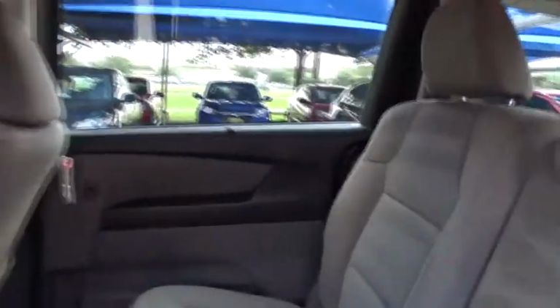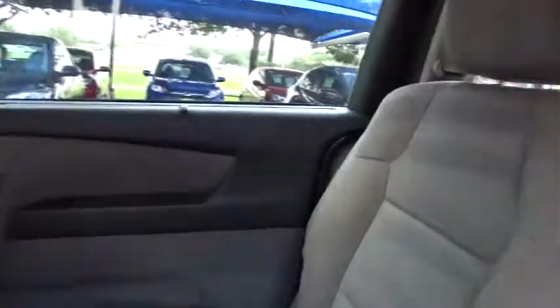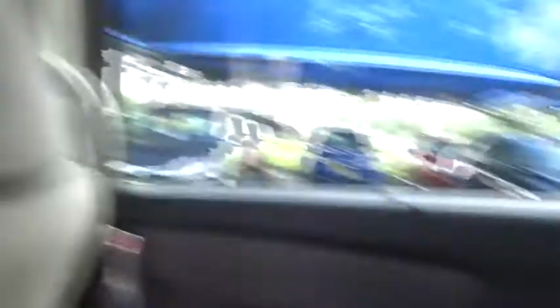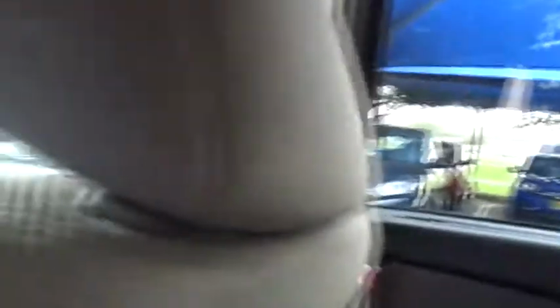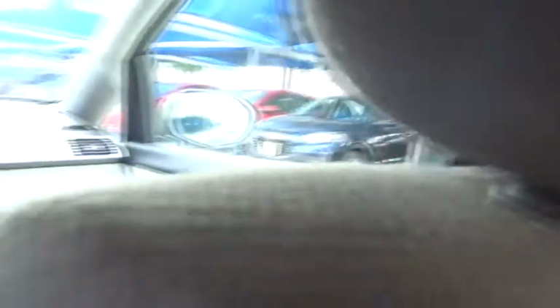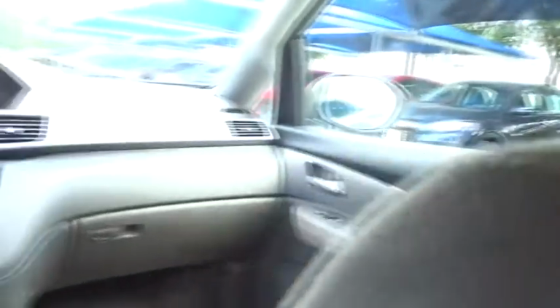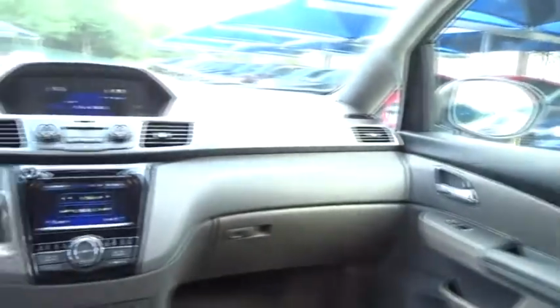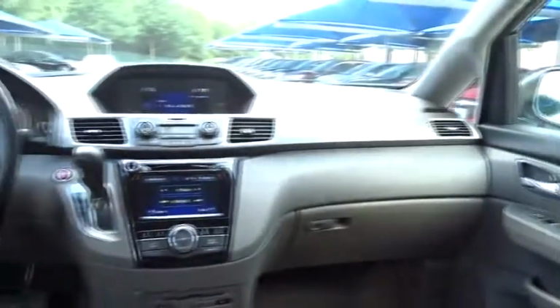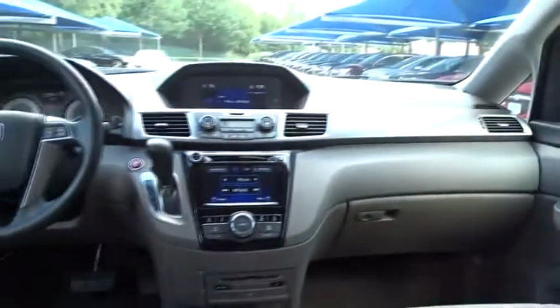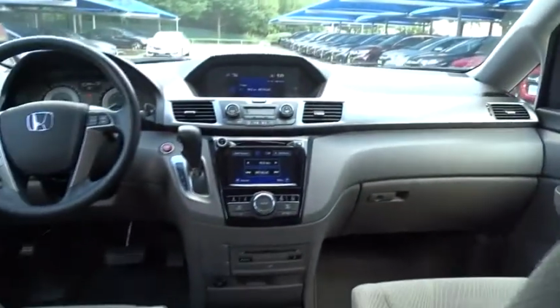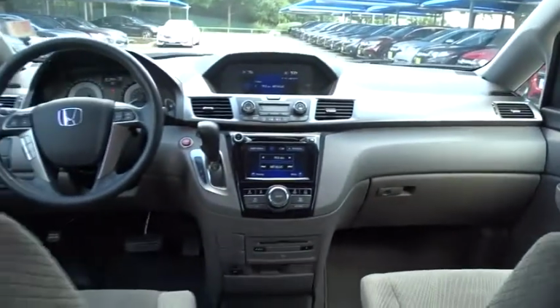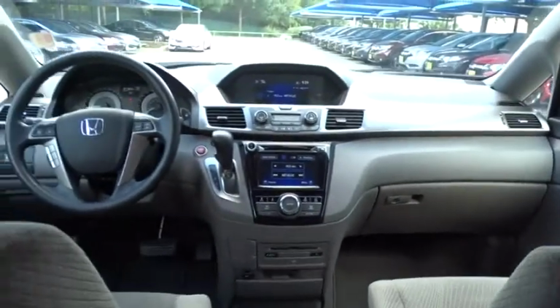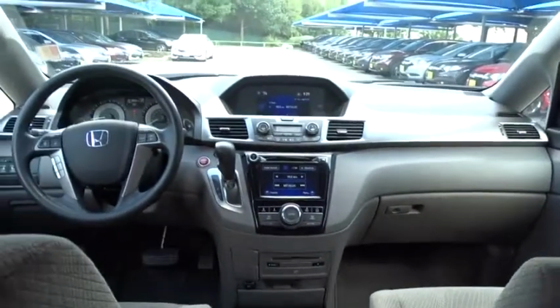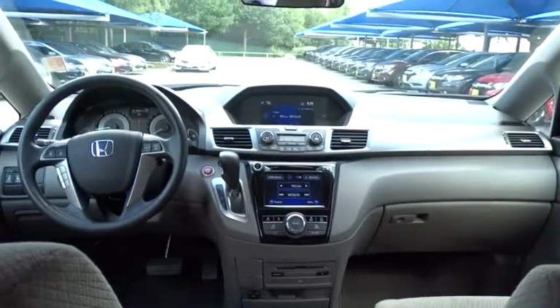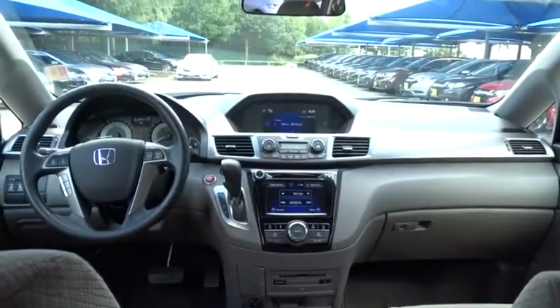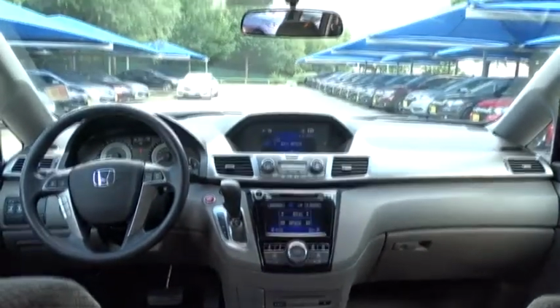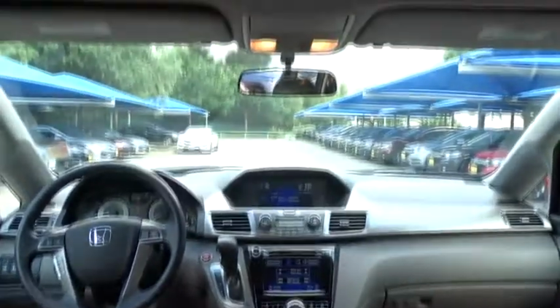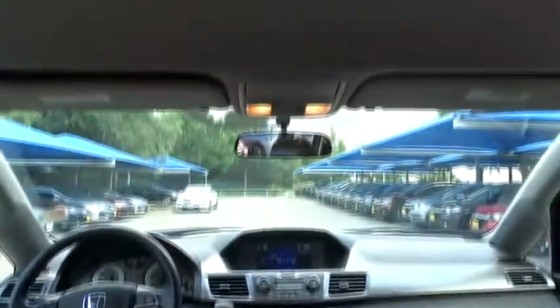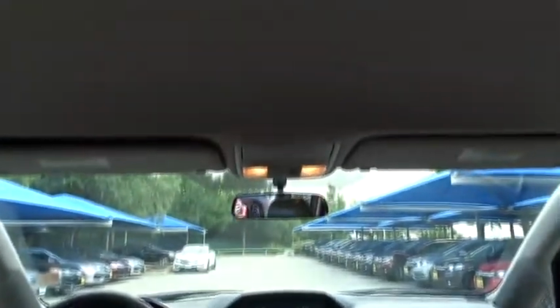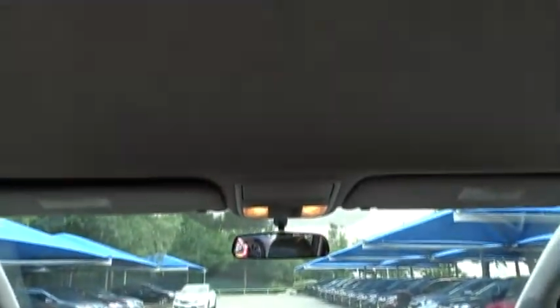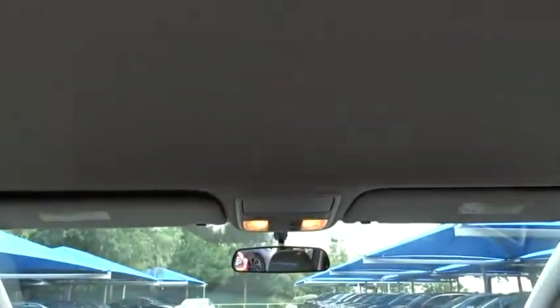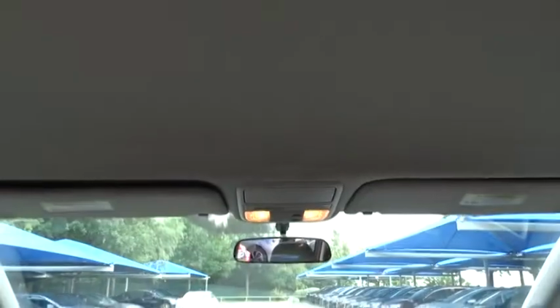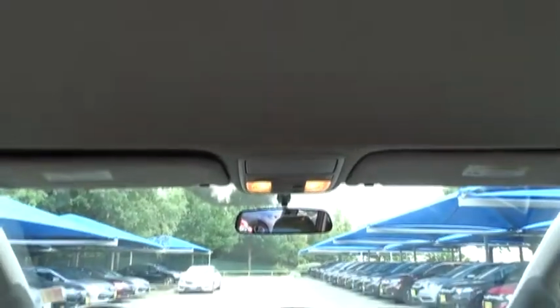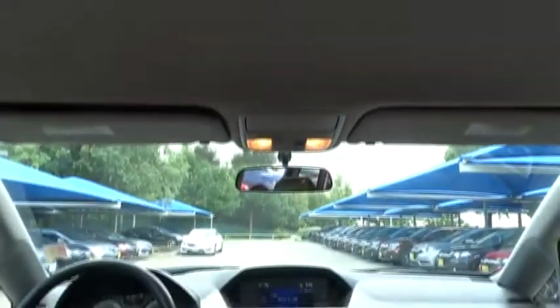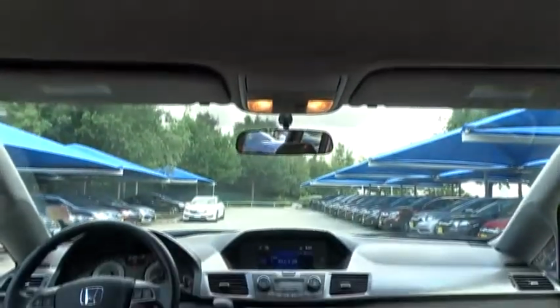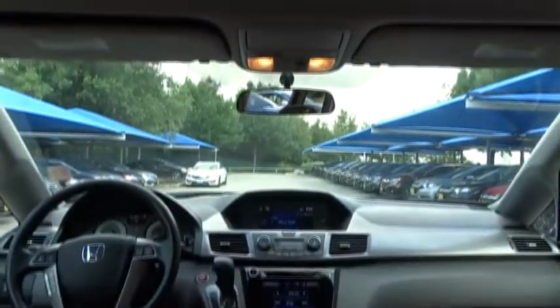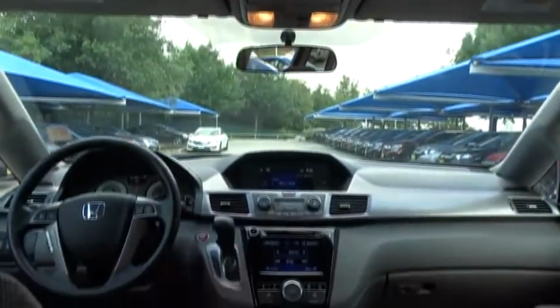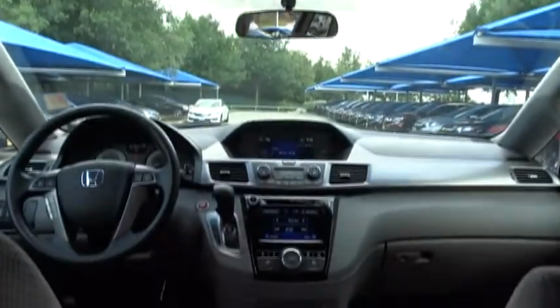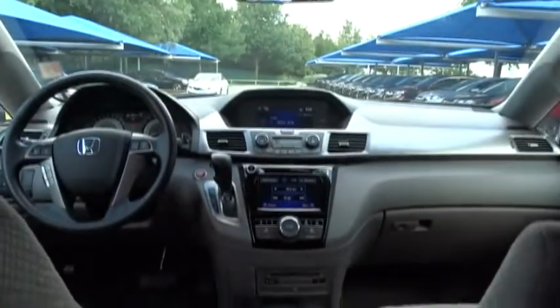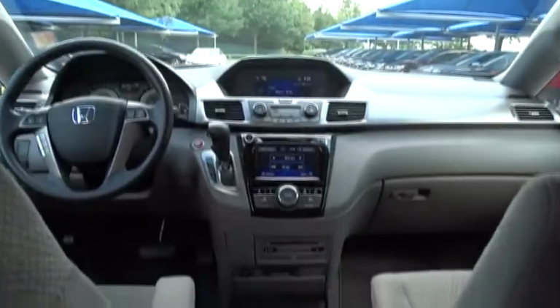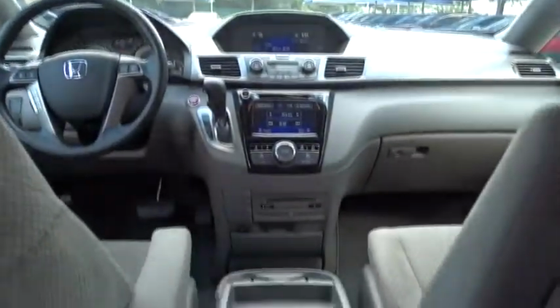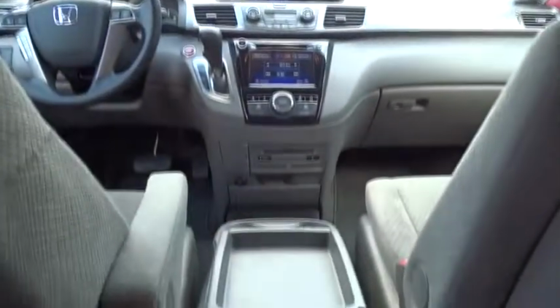Cruise control, hard disk drive media storage, aluminum wheels, keyless start, floor mats, four-wheel disc brakes, front wheel drive, rear defrost, universal garage door opener.